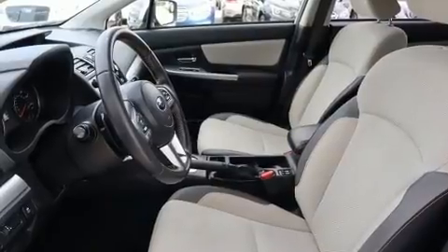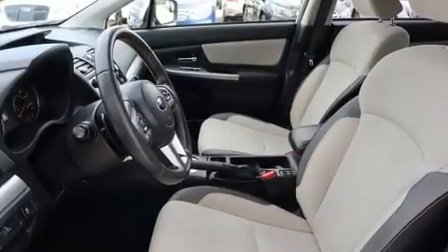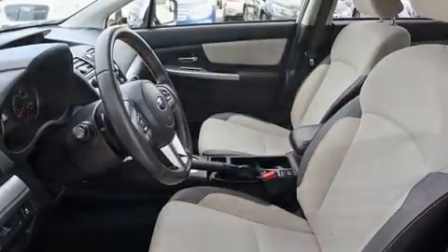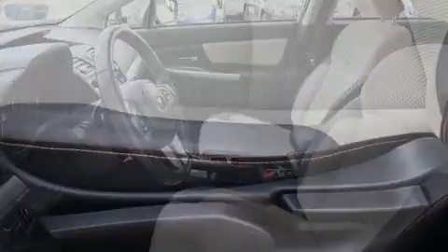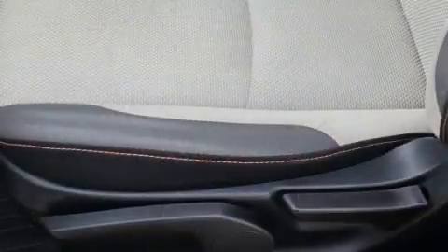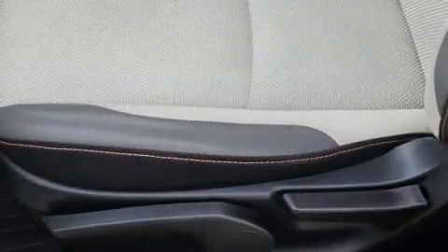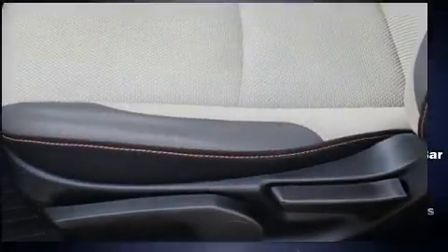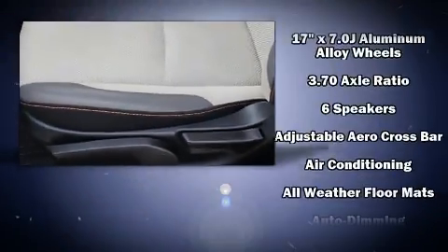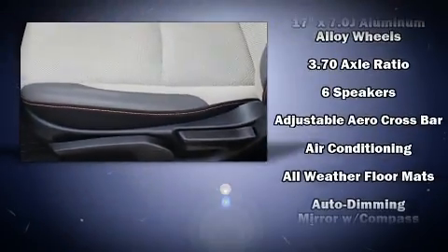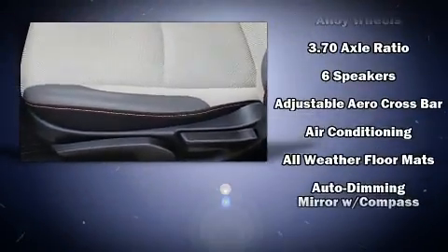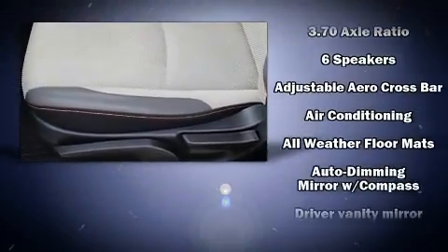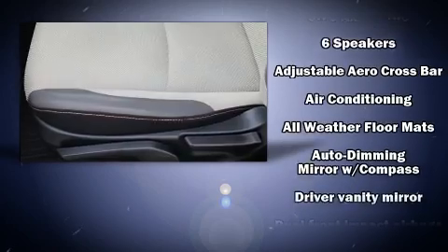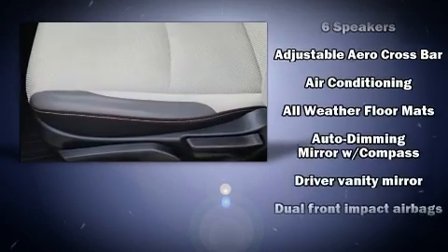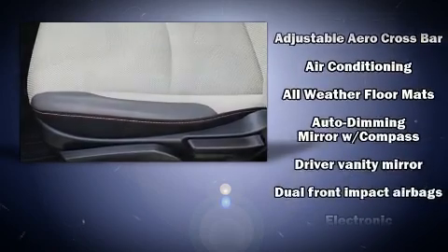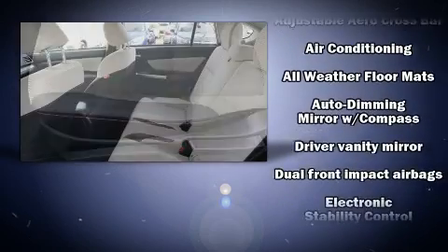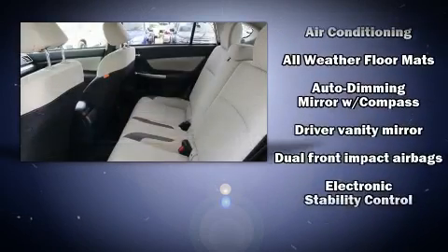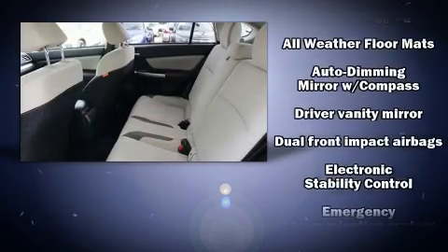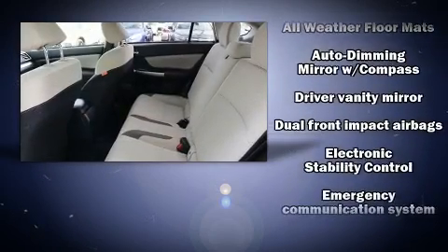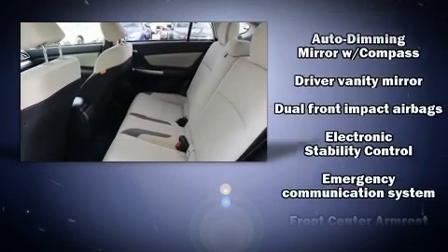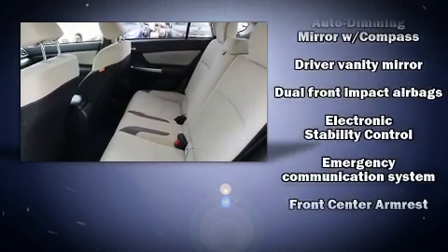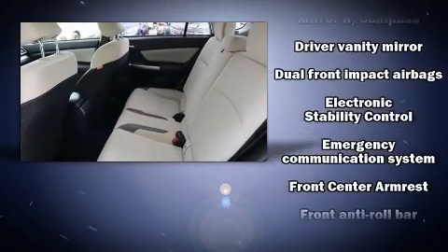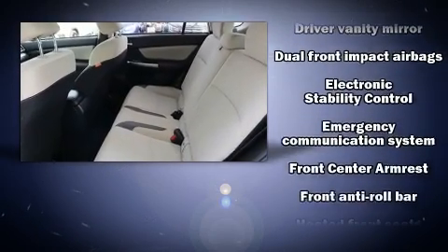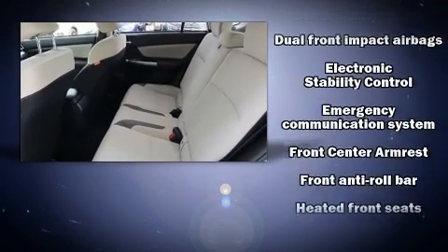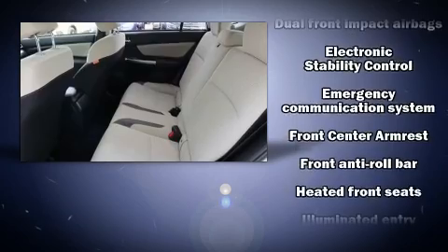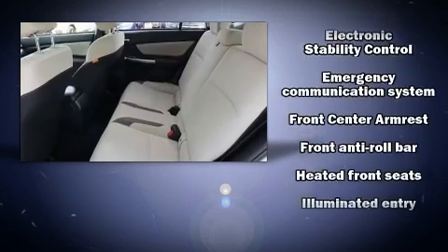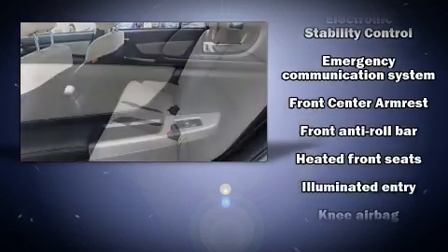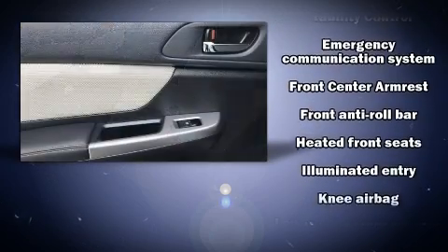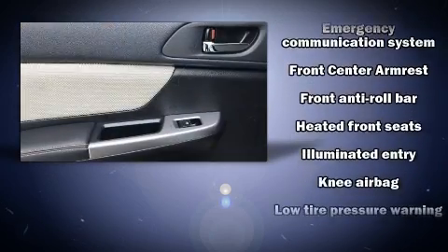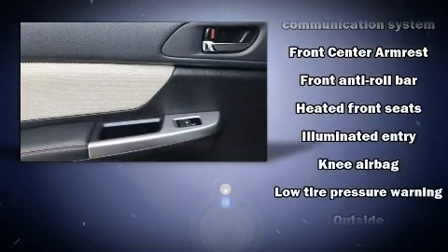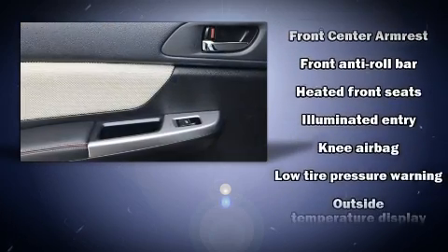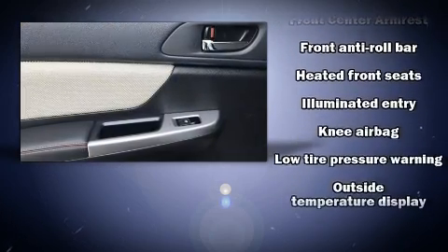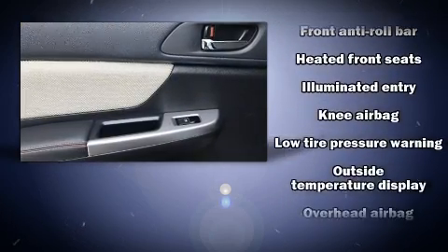Subaru ensures the safety and security of its passengers with equipment such as head curtain airbags, brake assist, an emergency communication system, and four-wheel disc brakes with ABS.